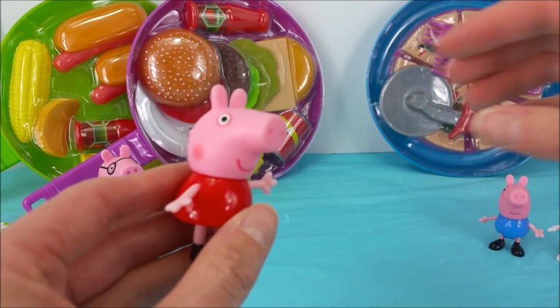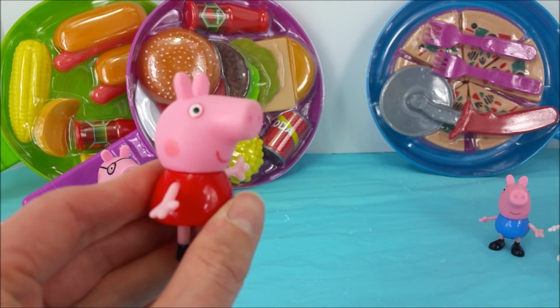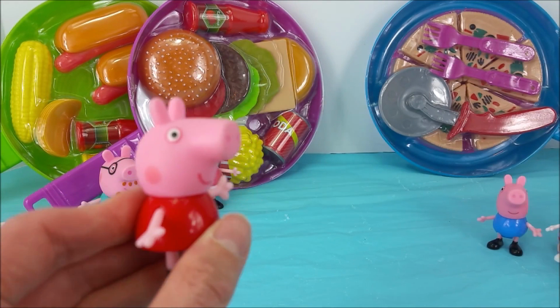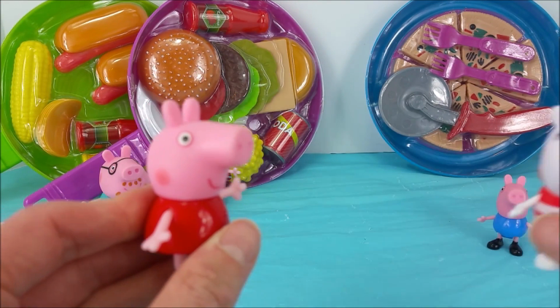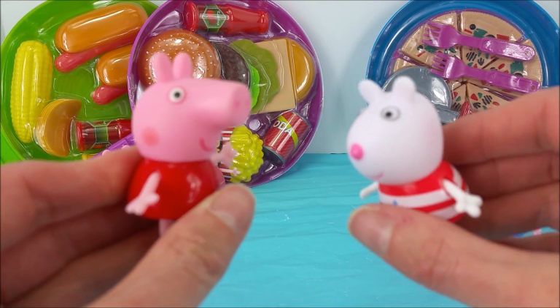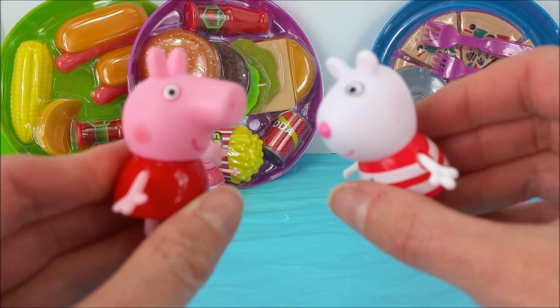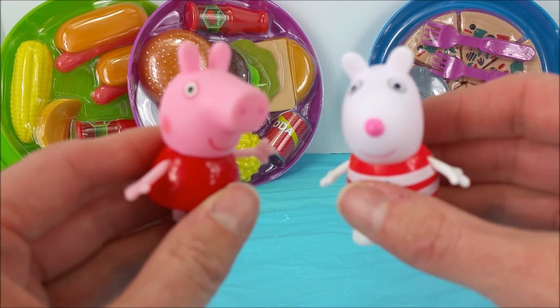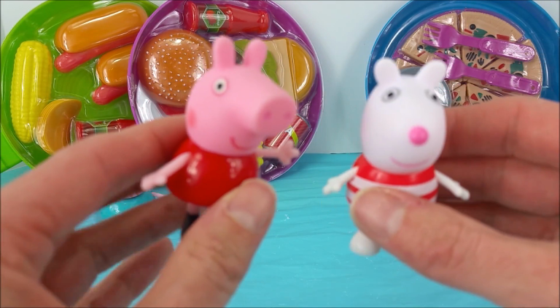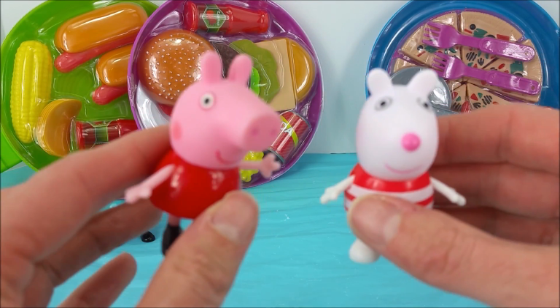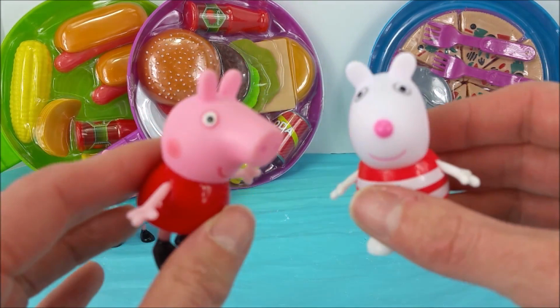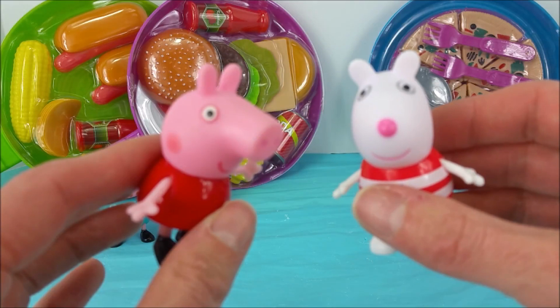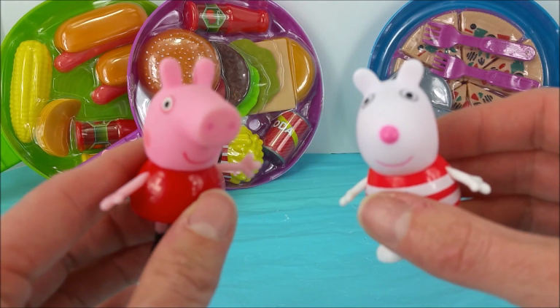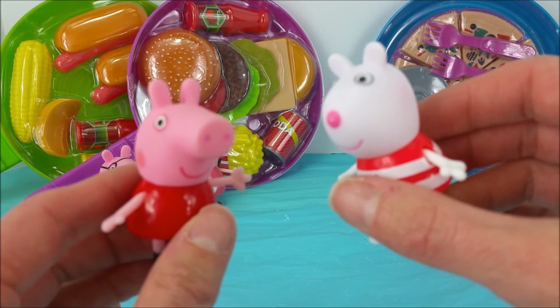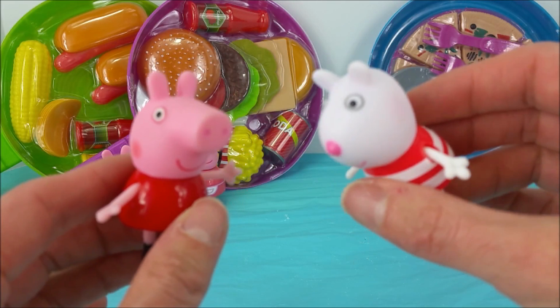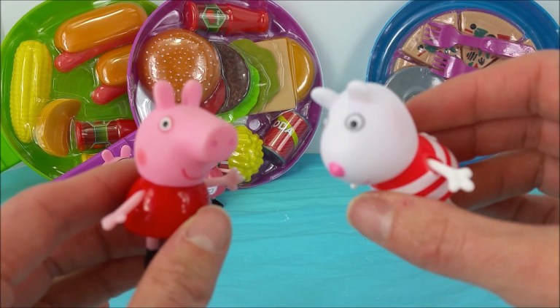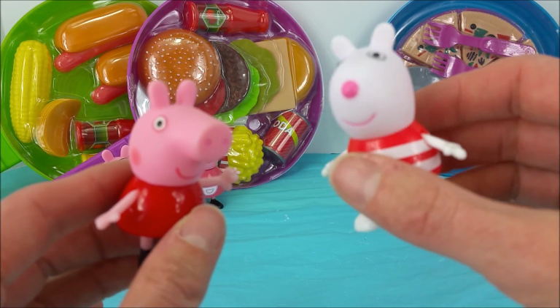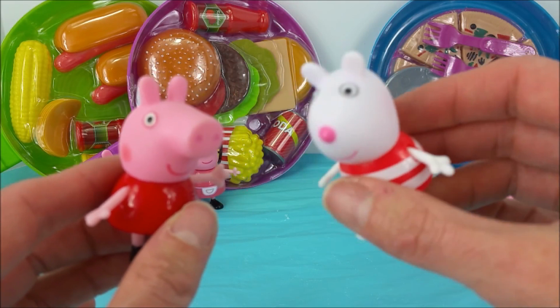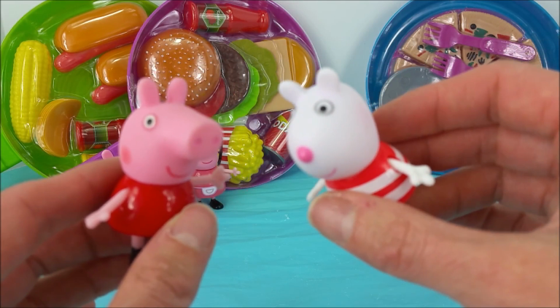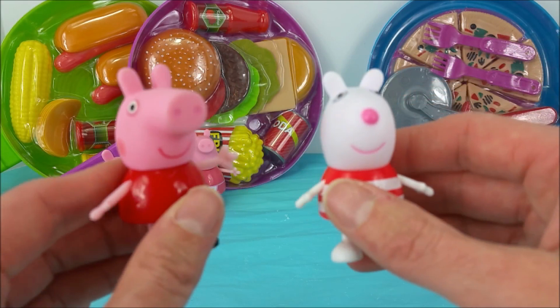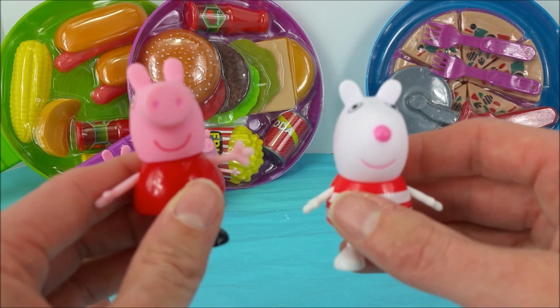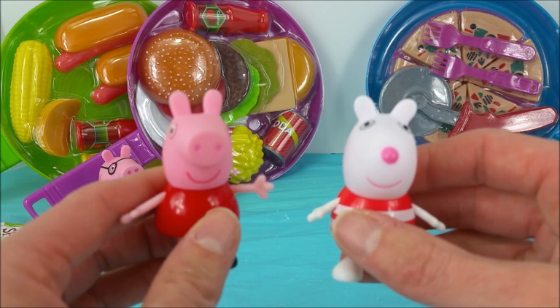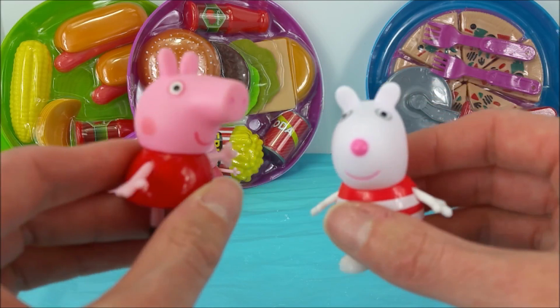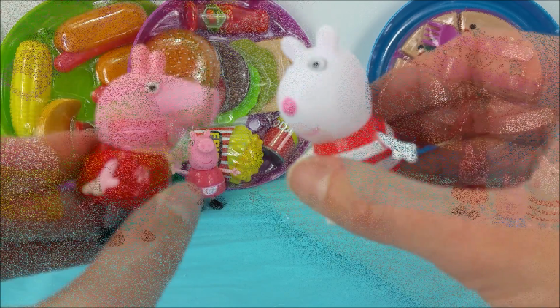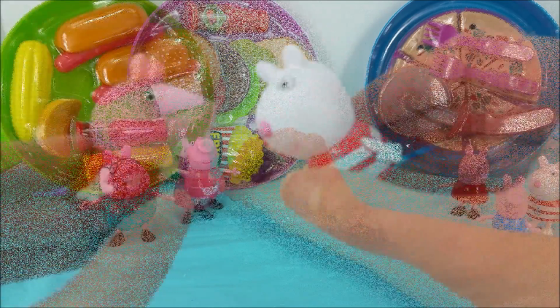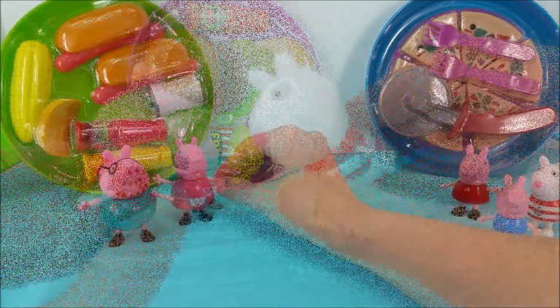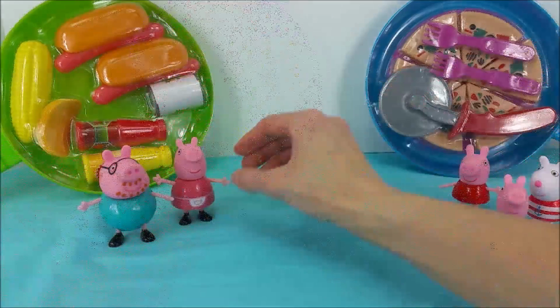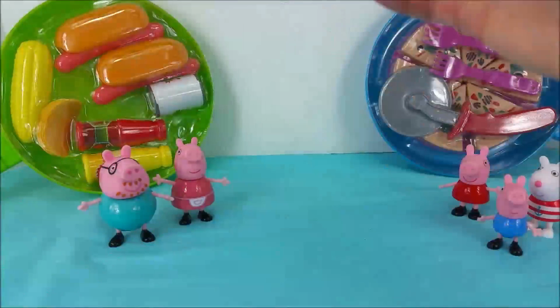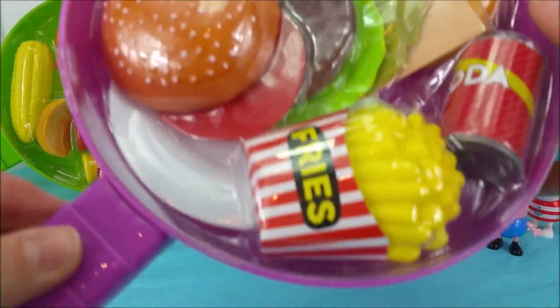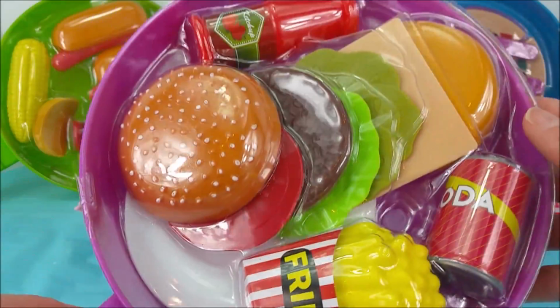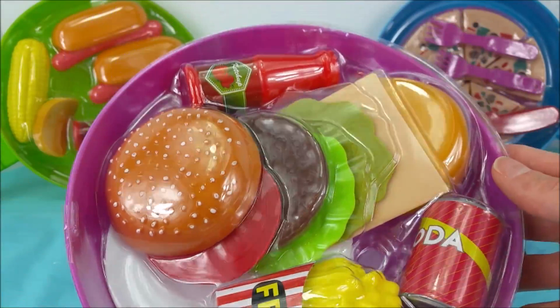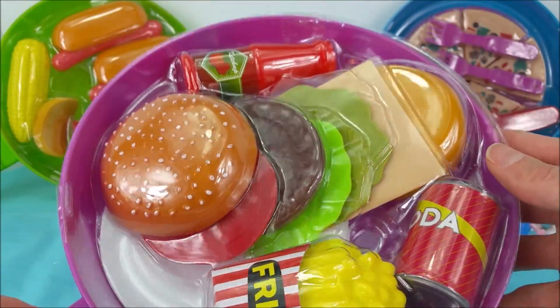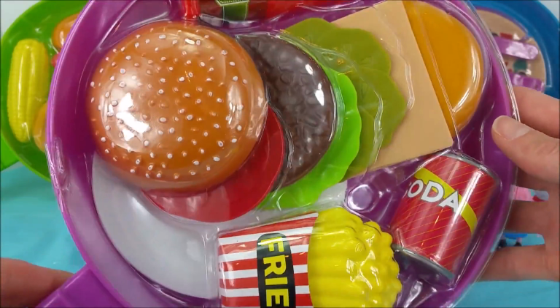Okay, Peppa Pig and Susie Sheep, which one should we do next? Let's do the purple one. Okay, Susie Sheep, purple one coming right up. Here's the purple one.